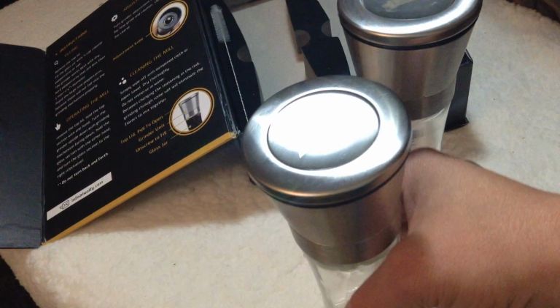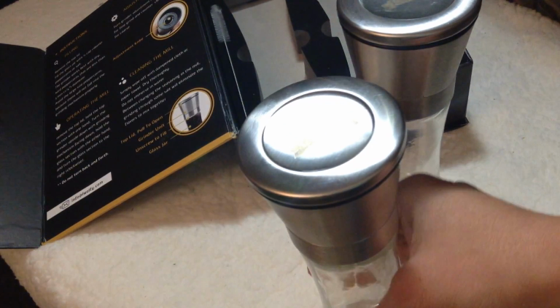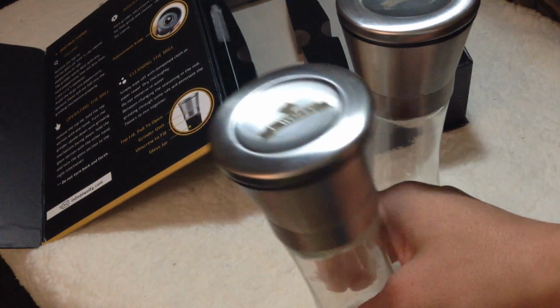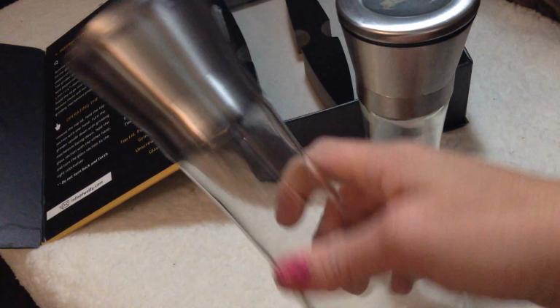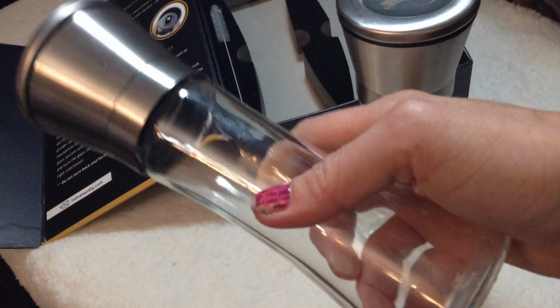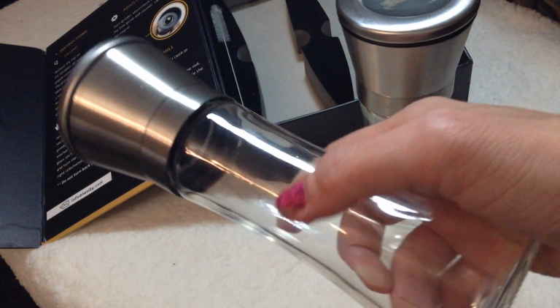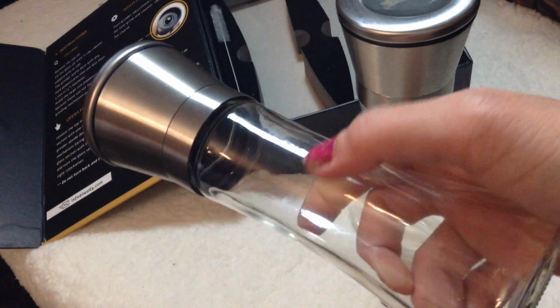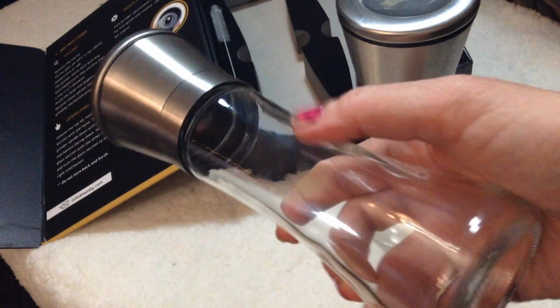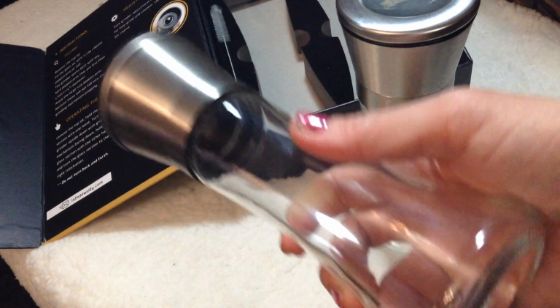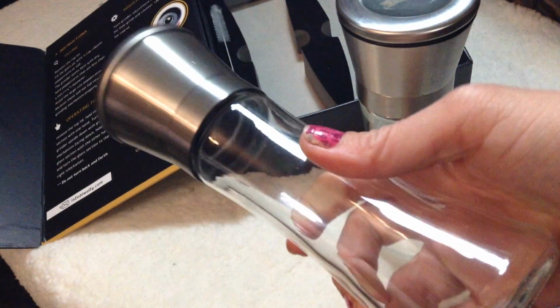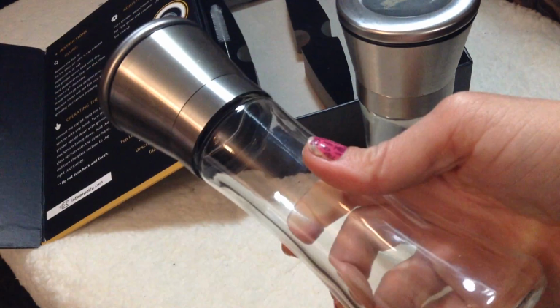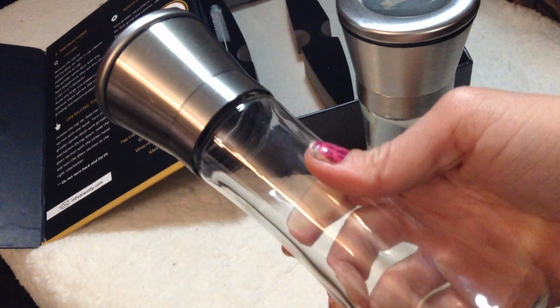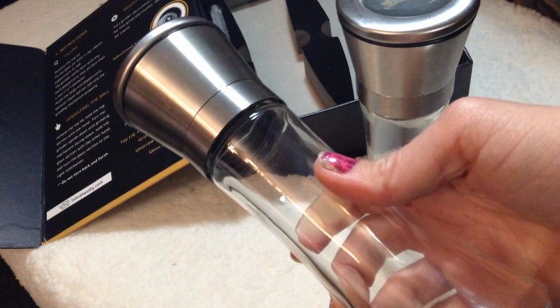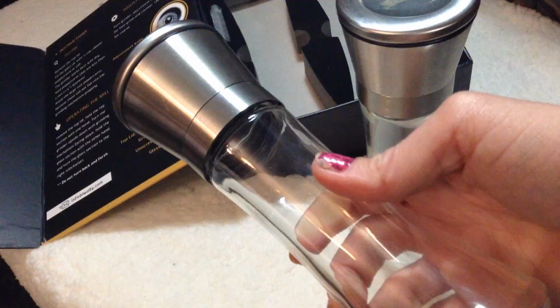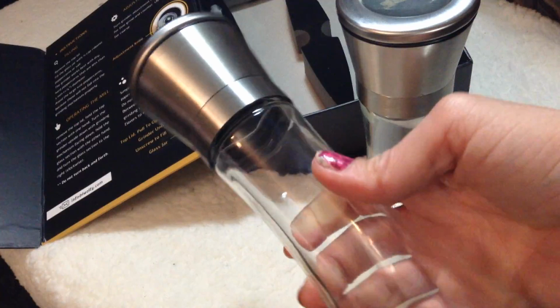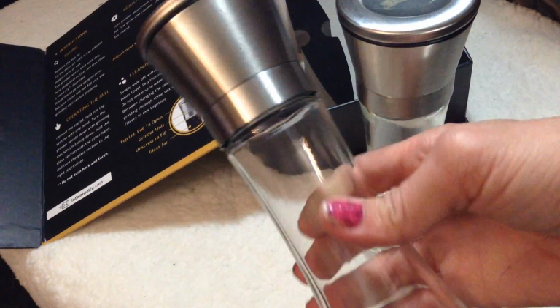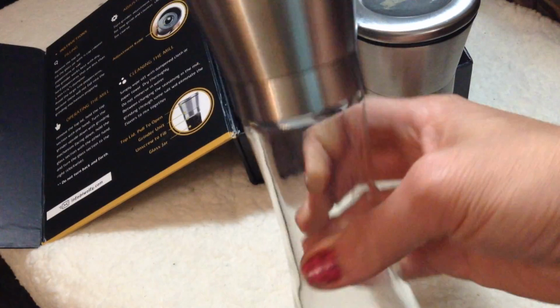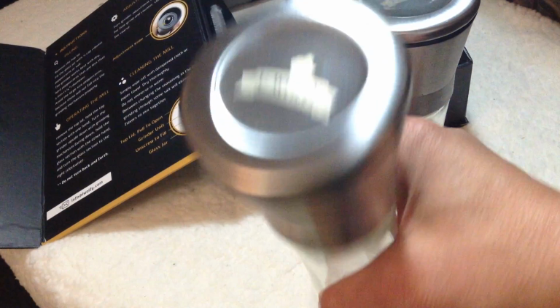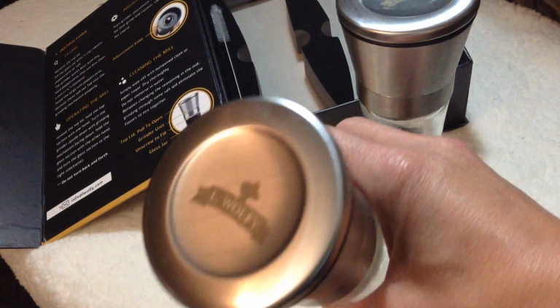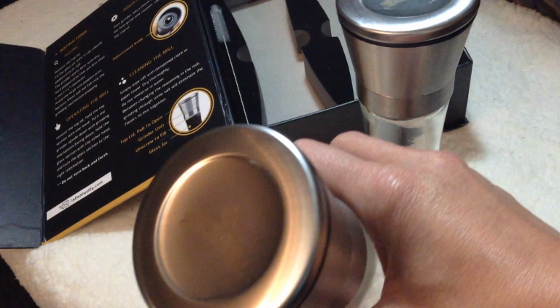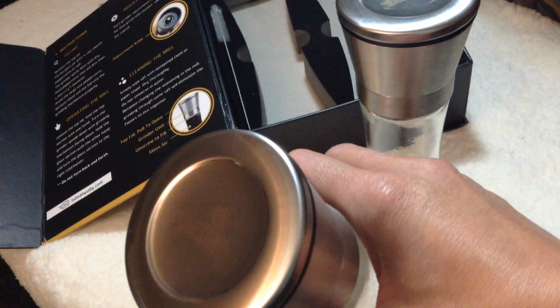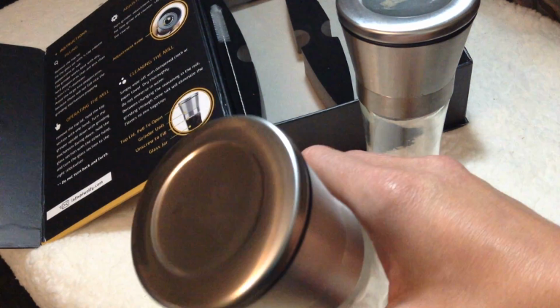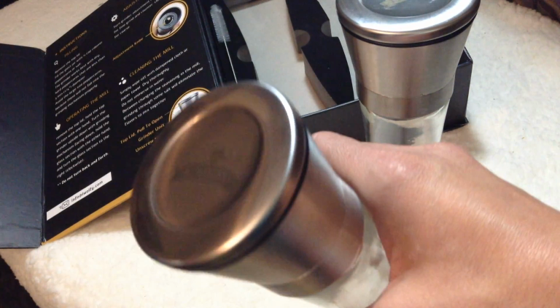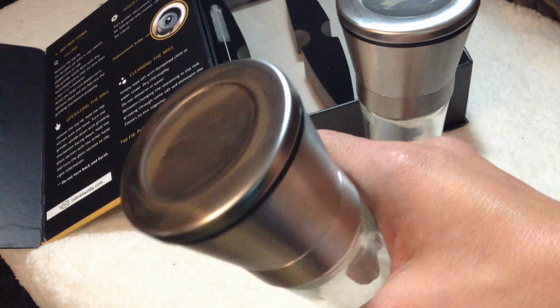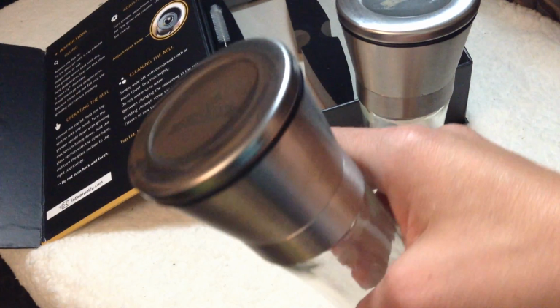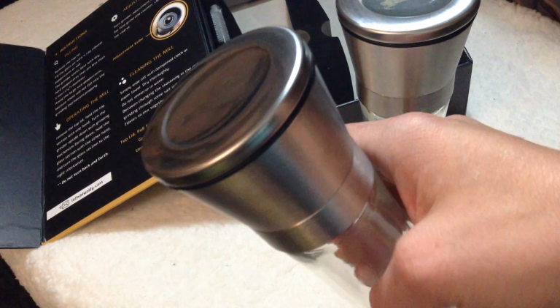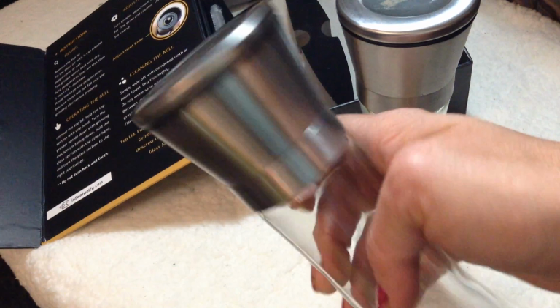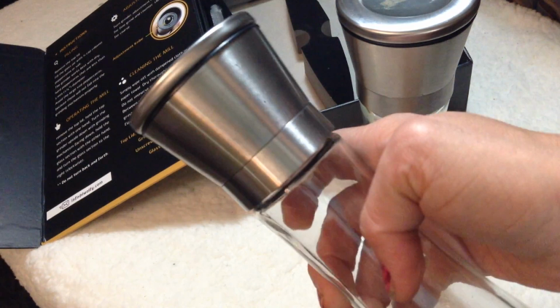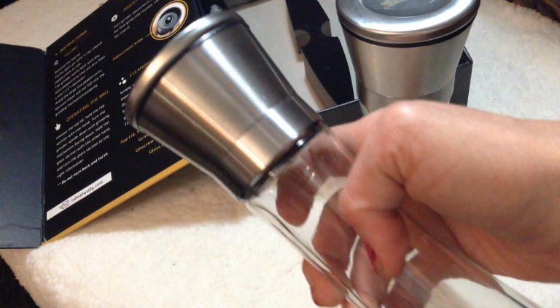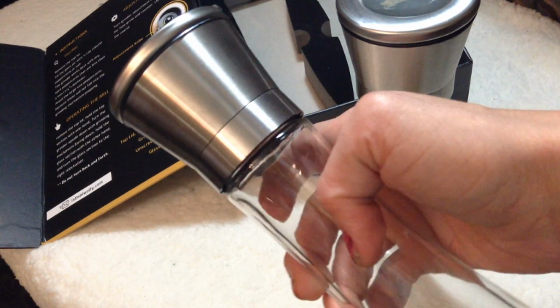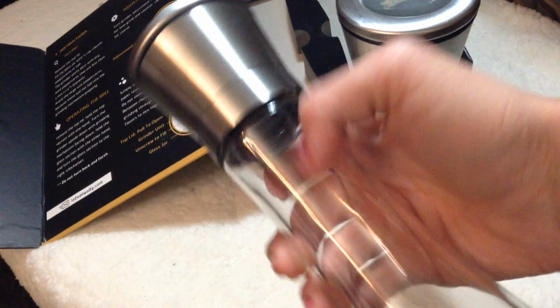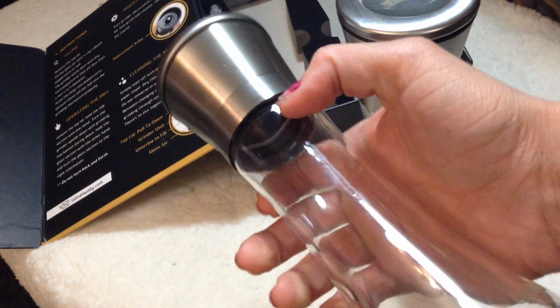It's made for salt, pepper, corn, mustard seed, and all other small spices. It's easy to fill and capable of holding three-quarter cup of spices.